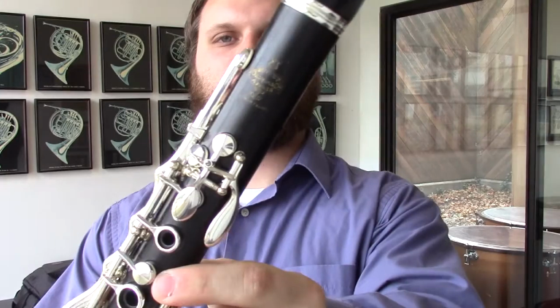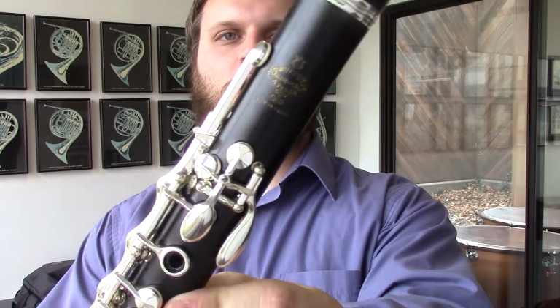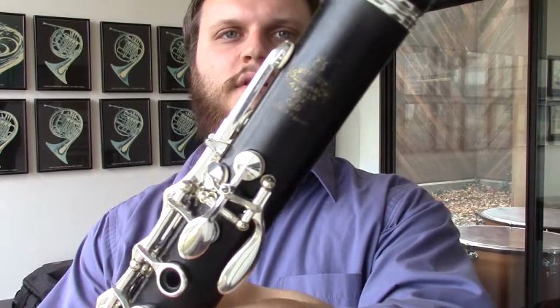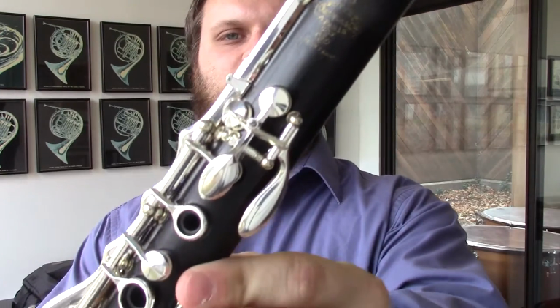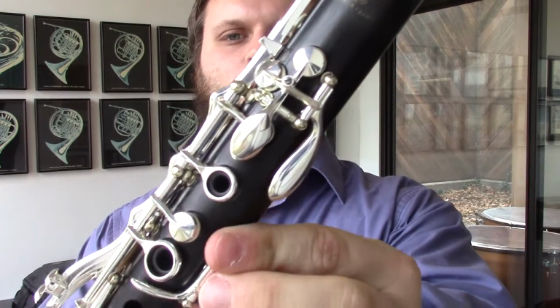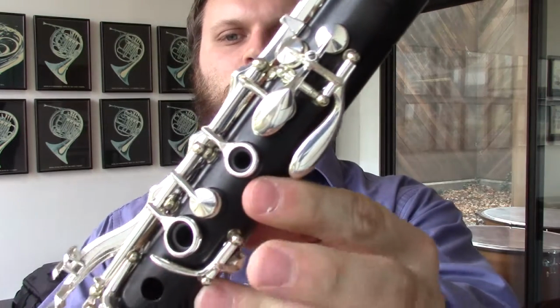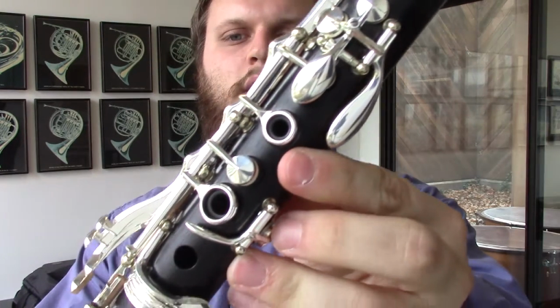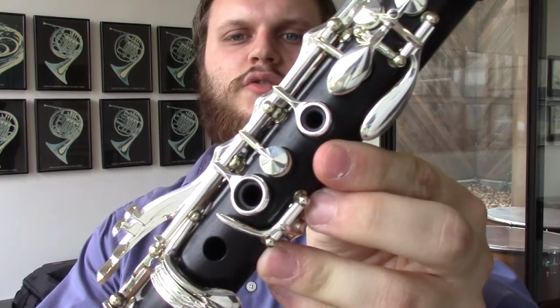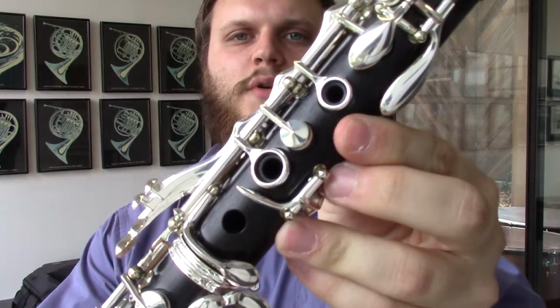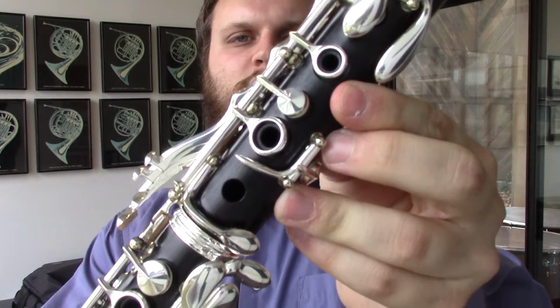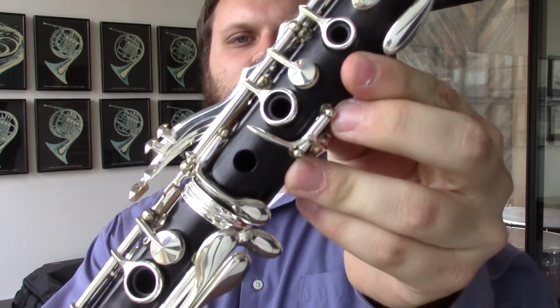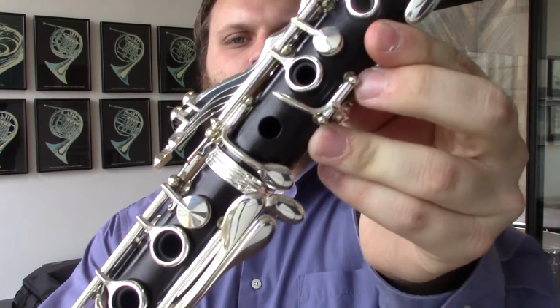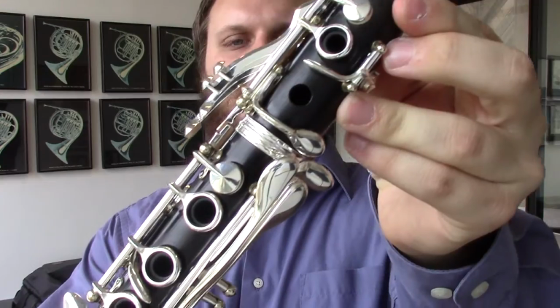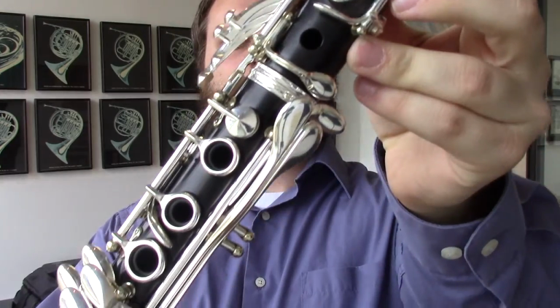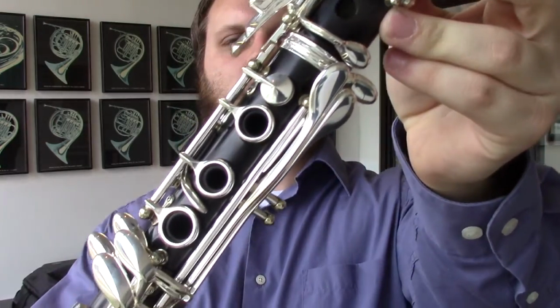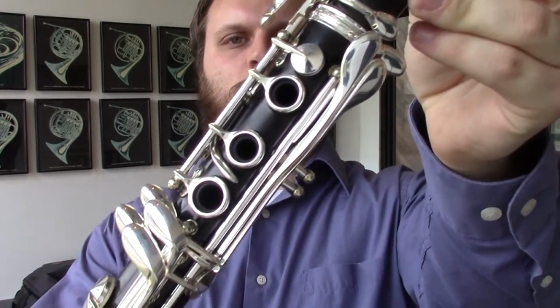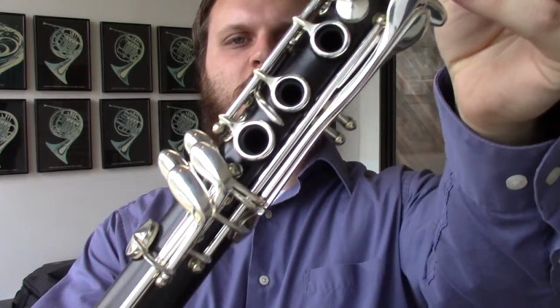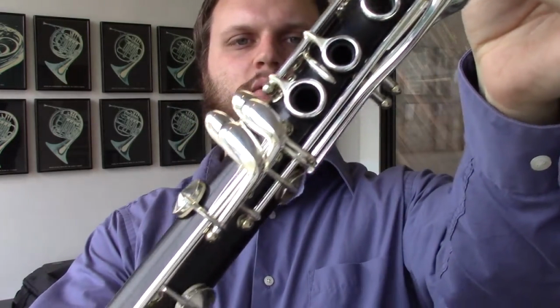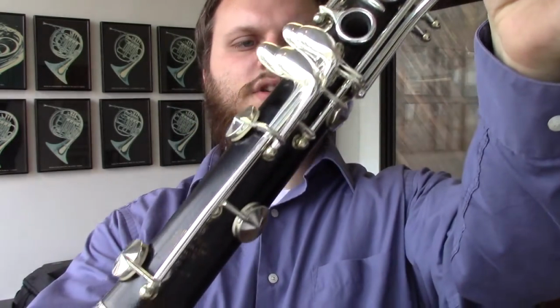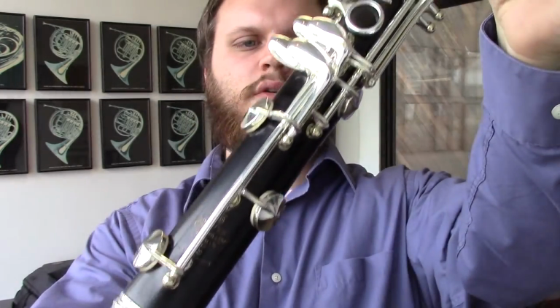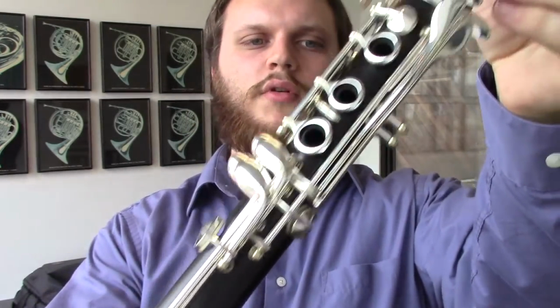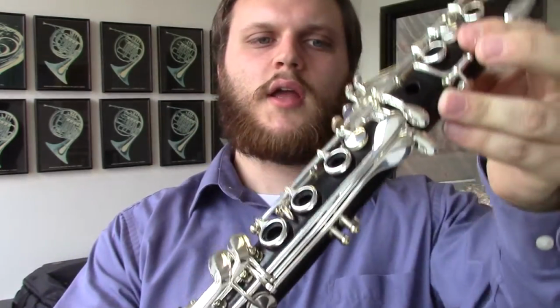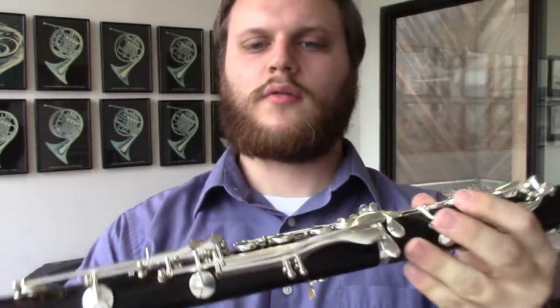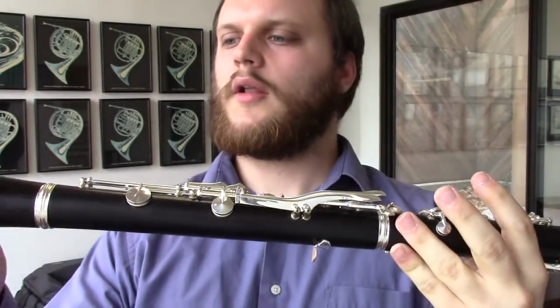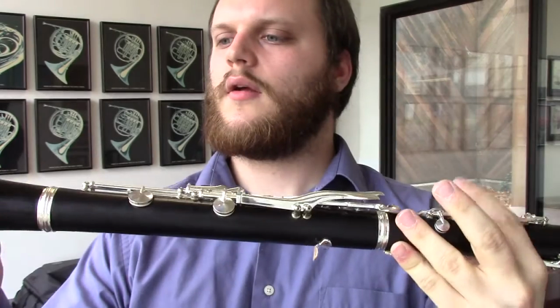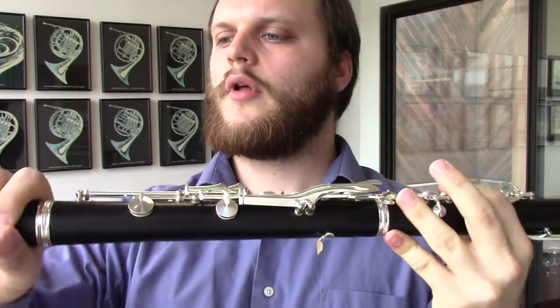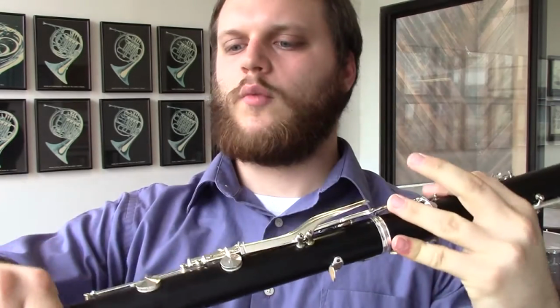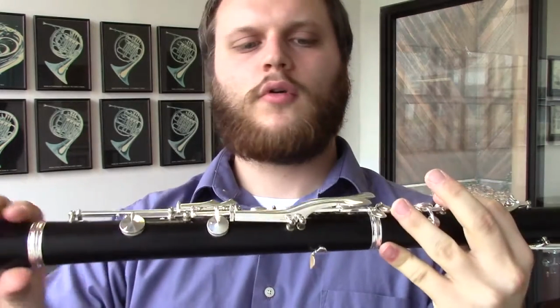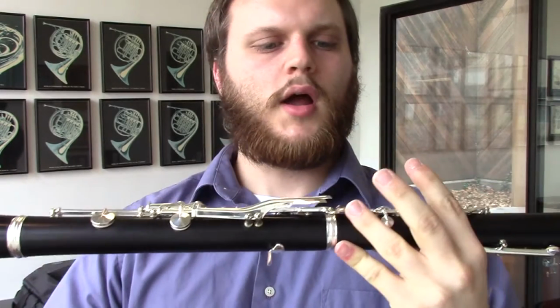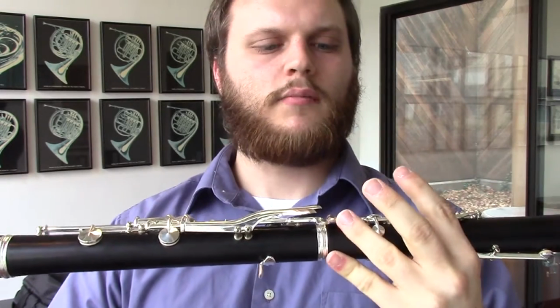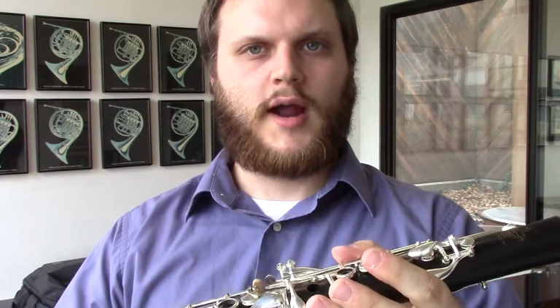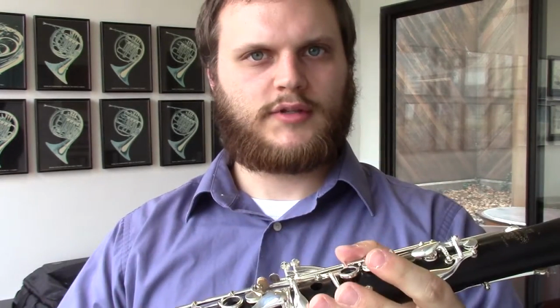There are very small signs of wear, and the instrument is perfect still for modern ensembles today. Pitch is wonderful, and the quality of the wood is wonderful. No cracks whatsoever.